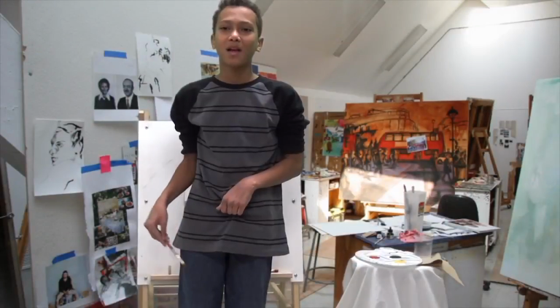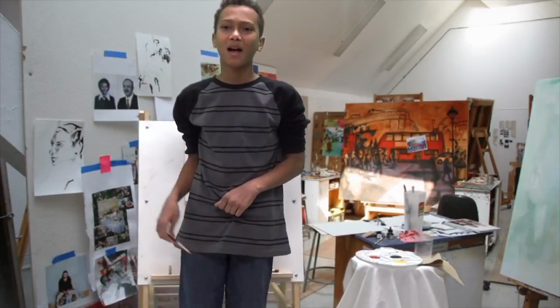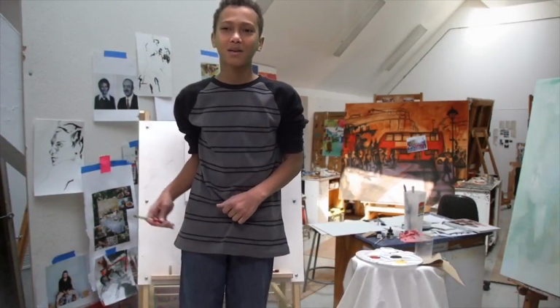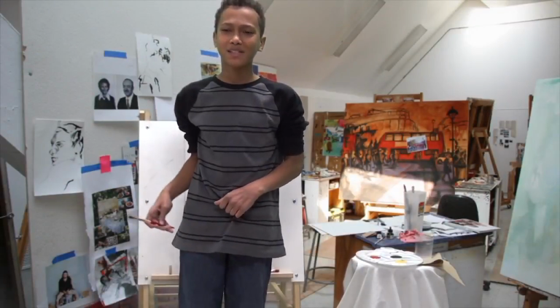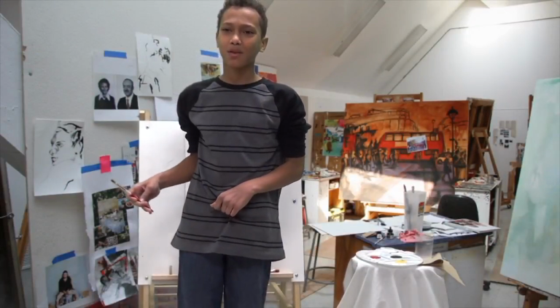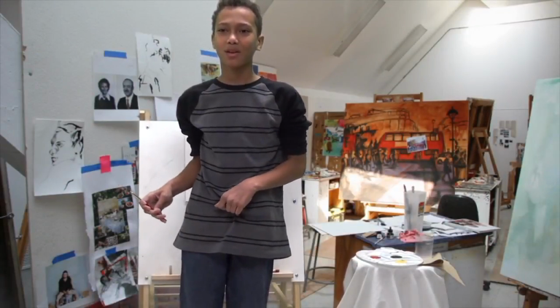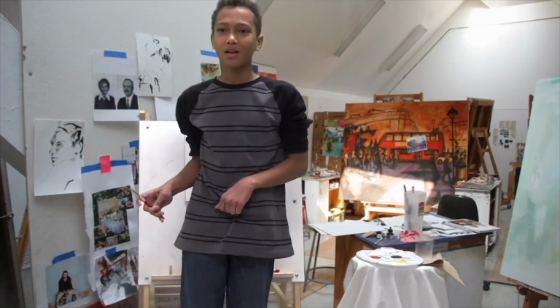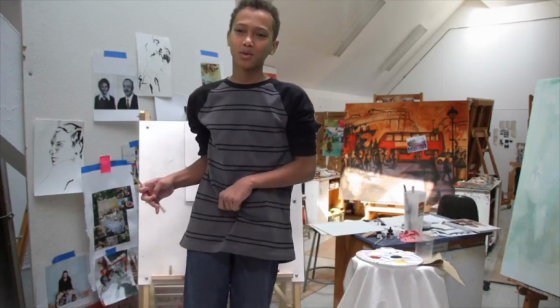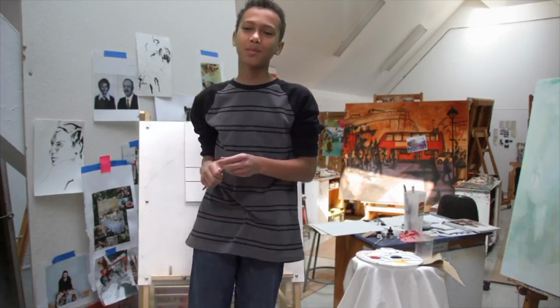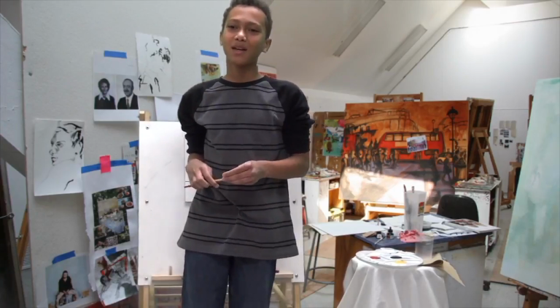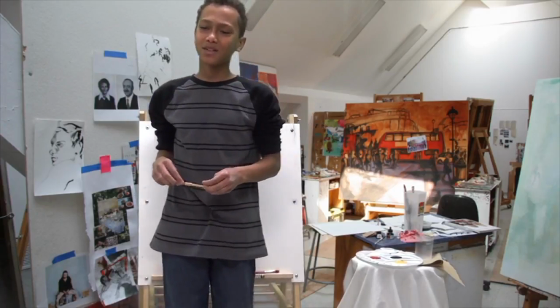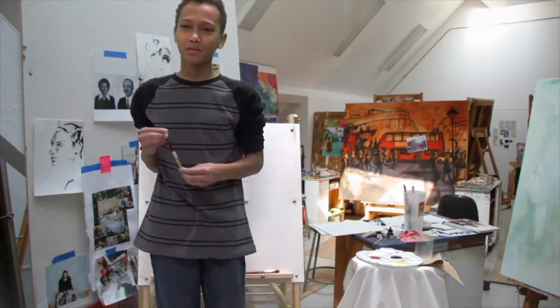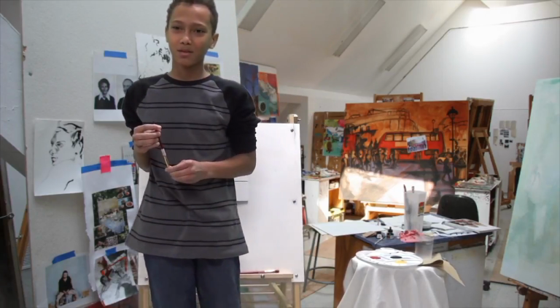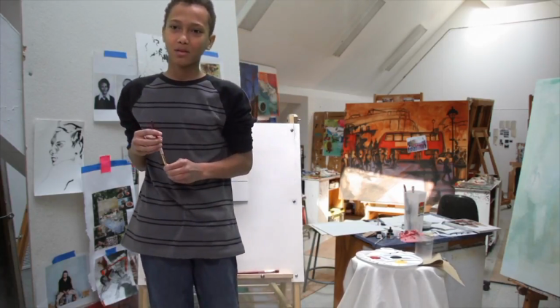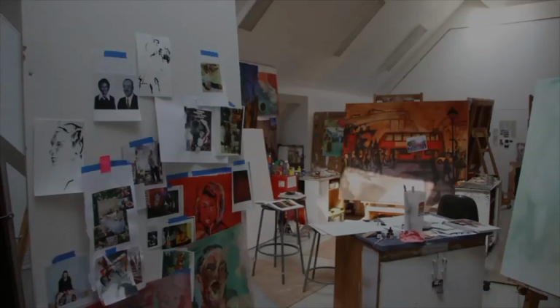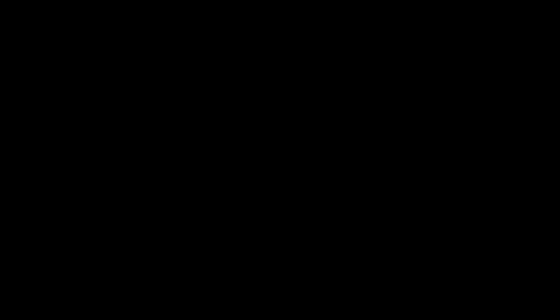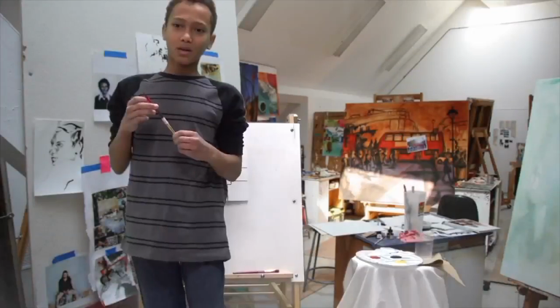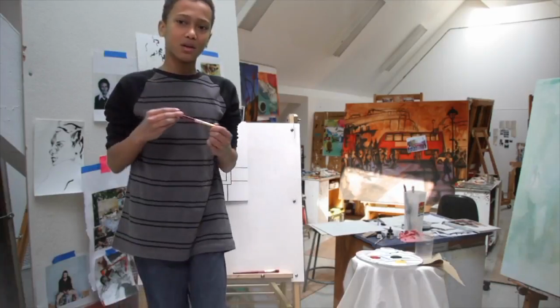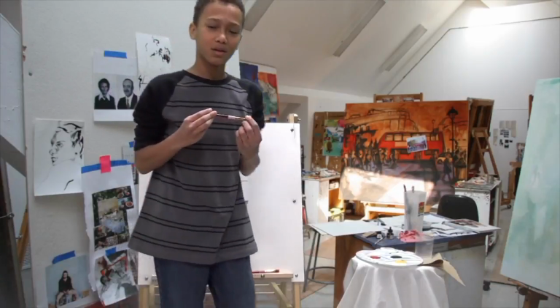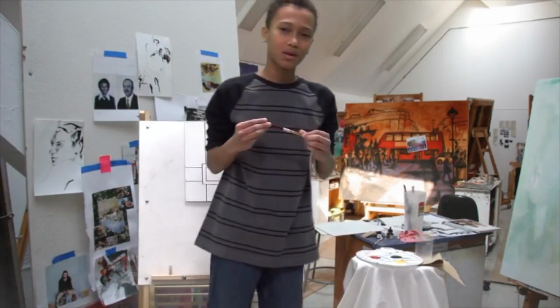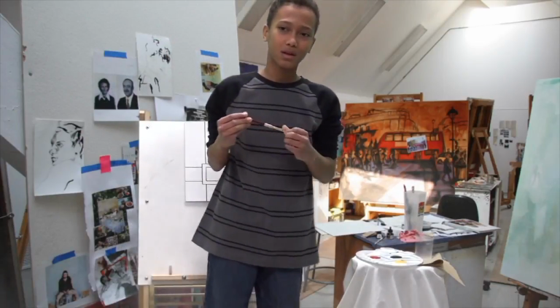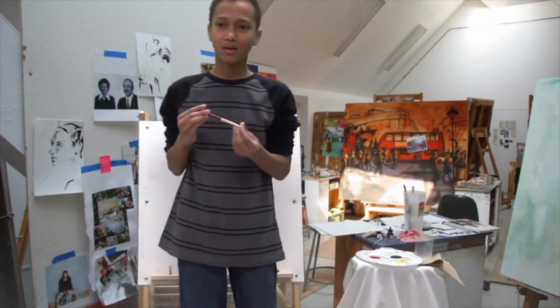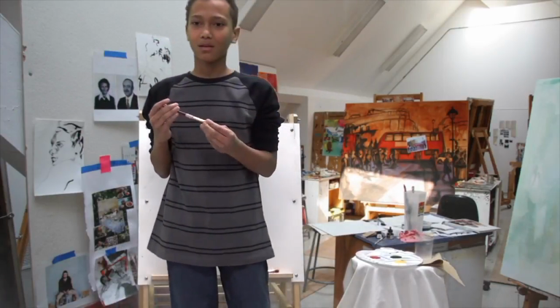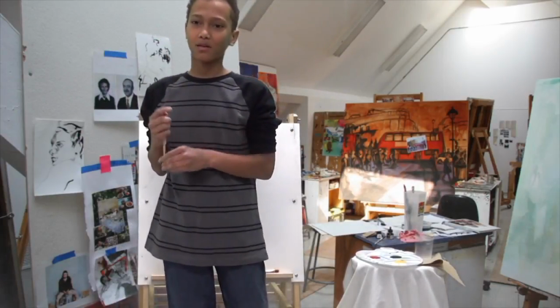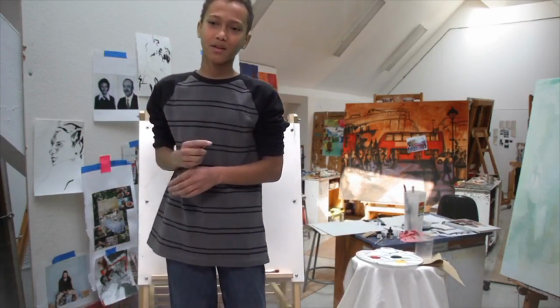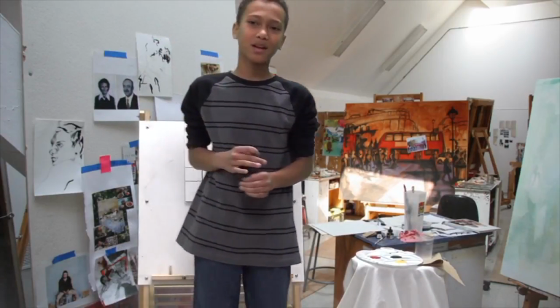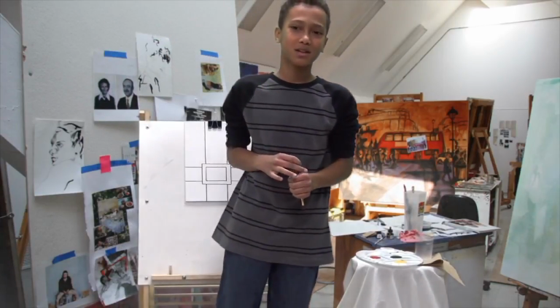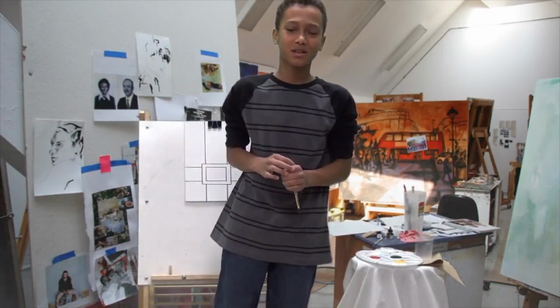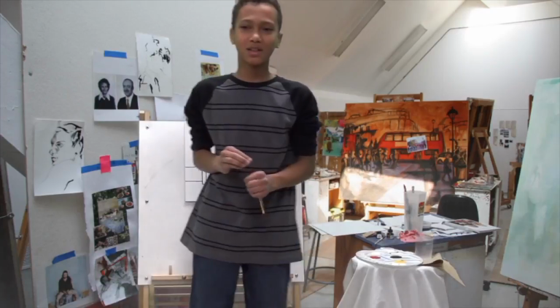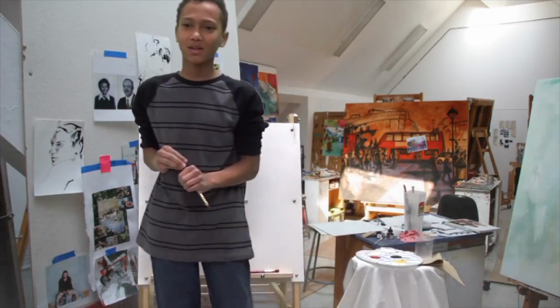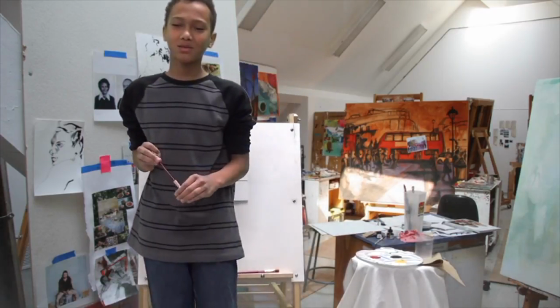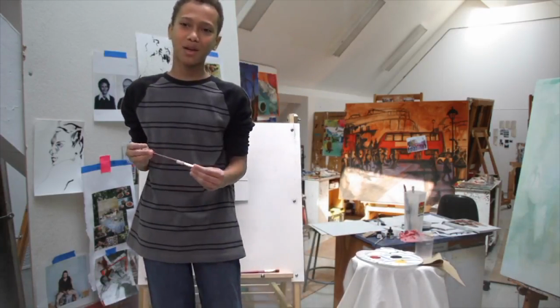Hi, my name is Eric. I am going to paint Santa's face. You will have black, red, and yellow, and white paint.